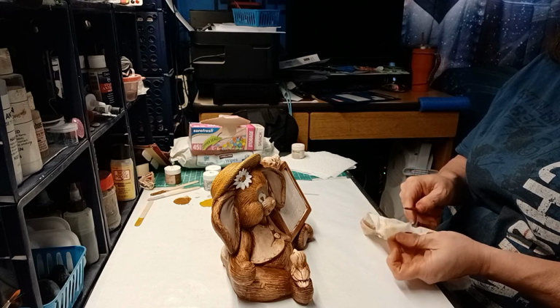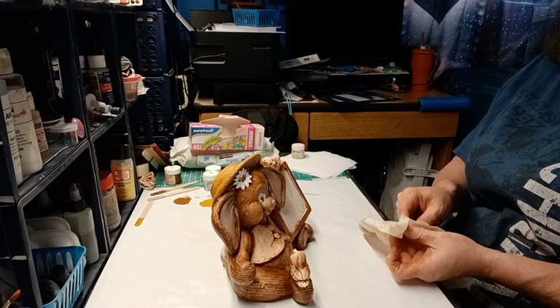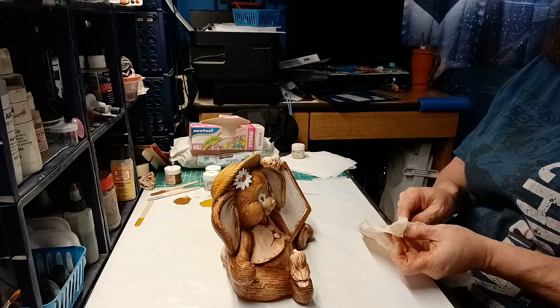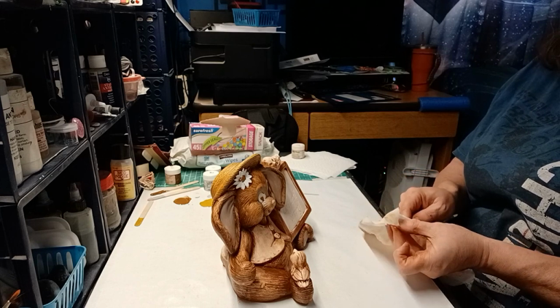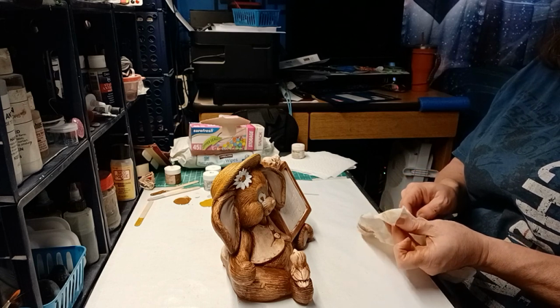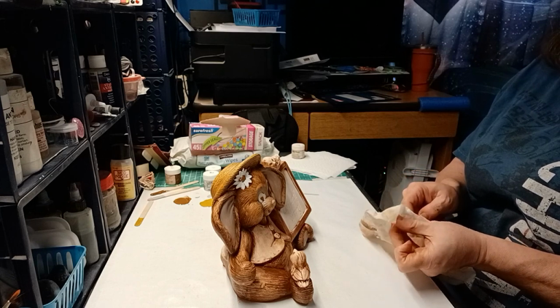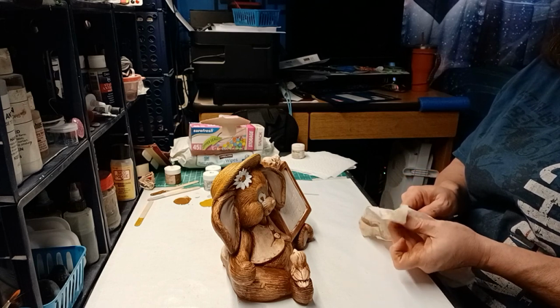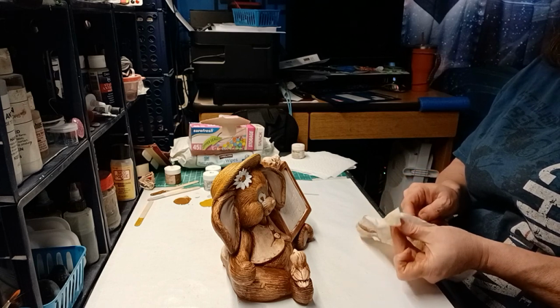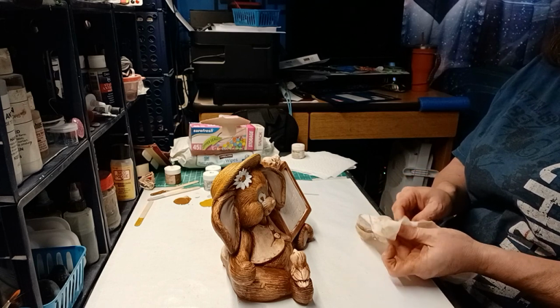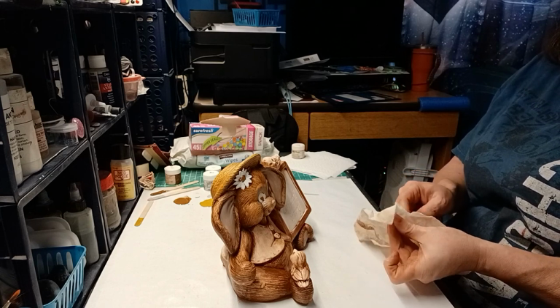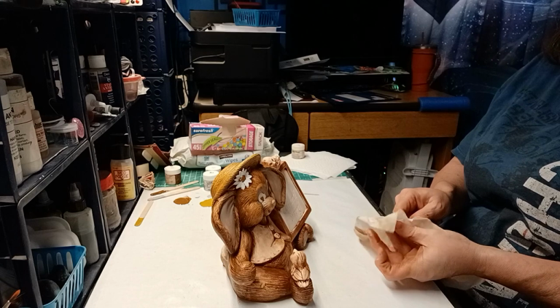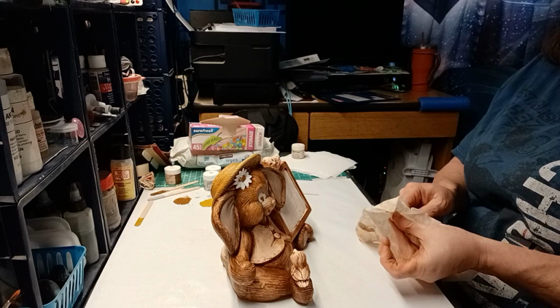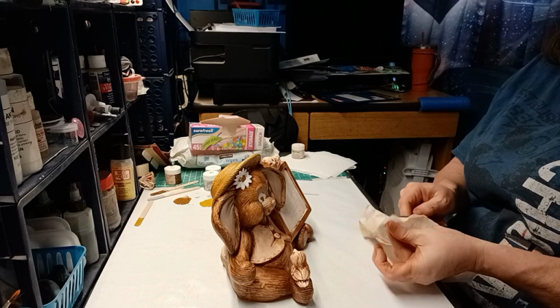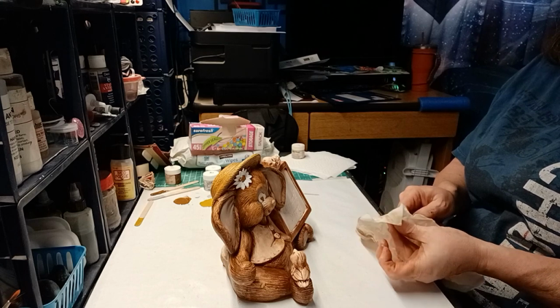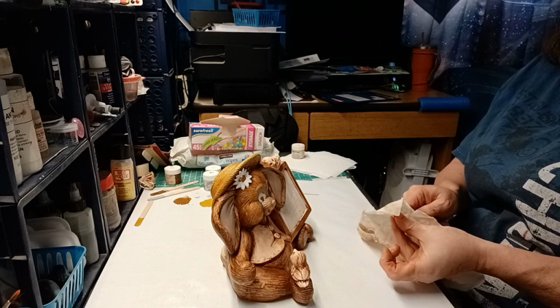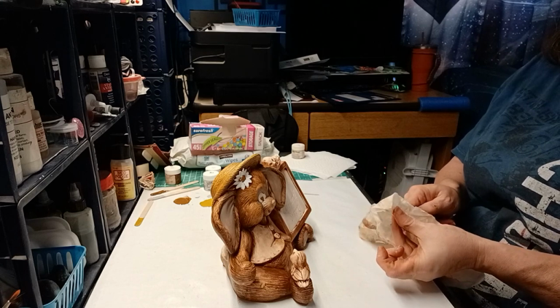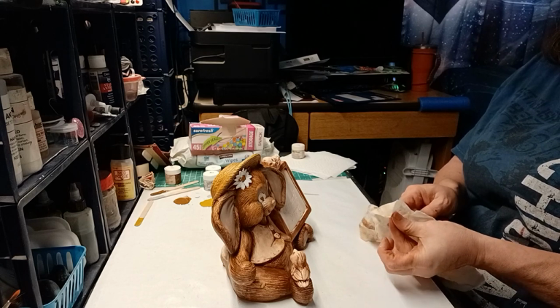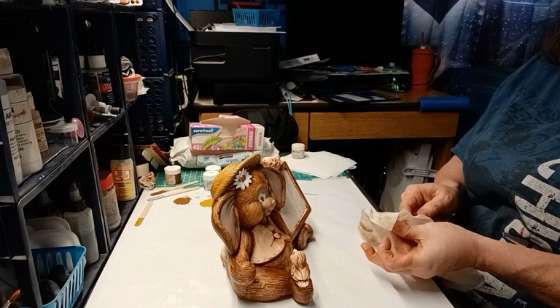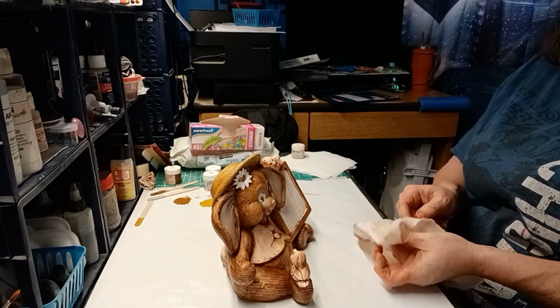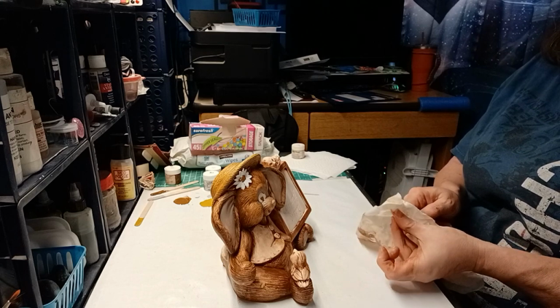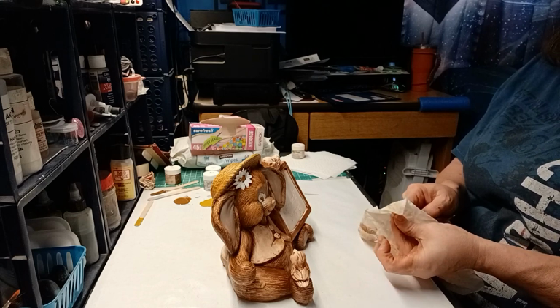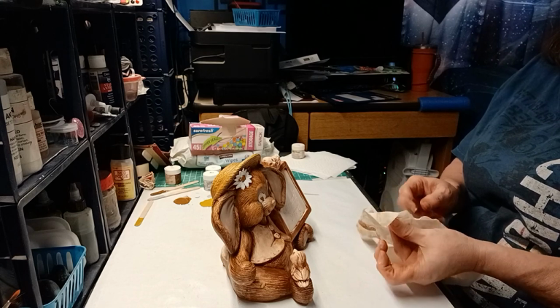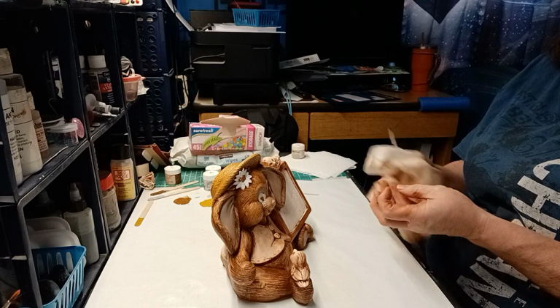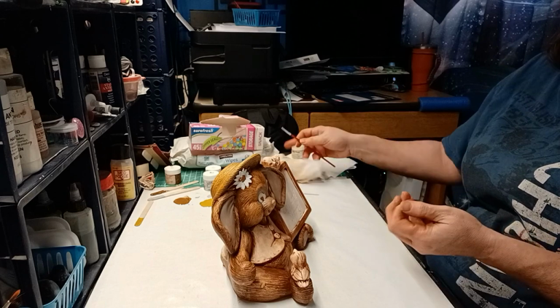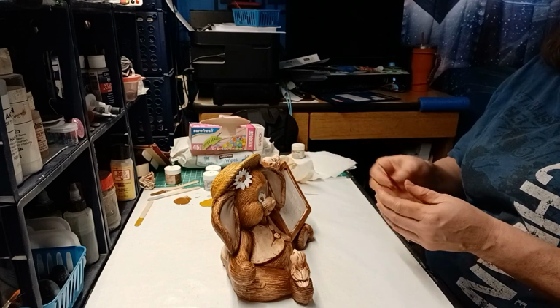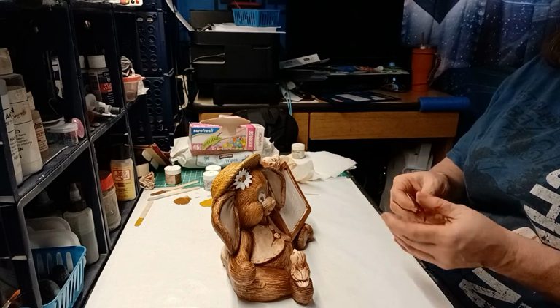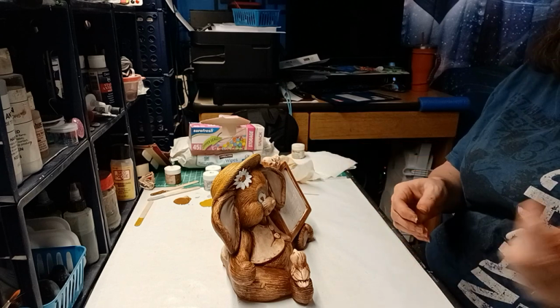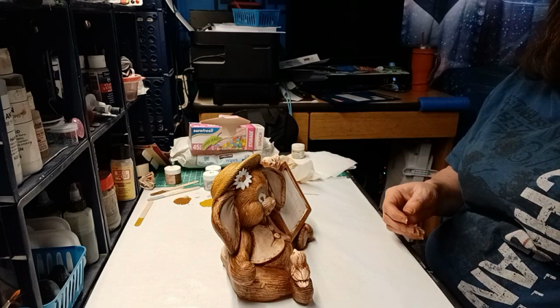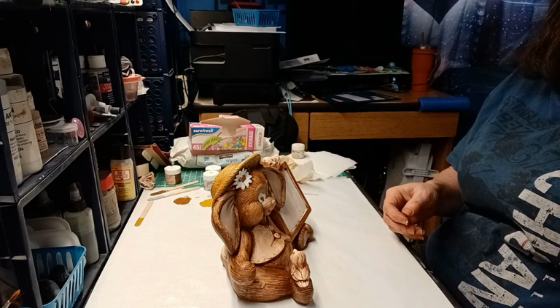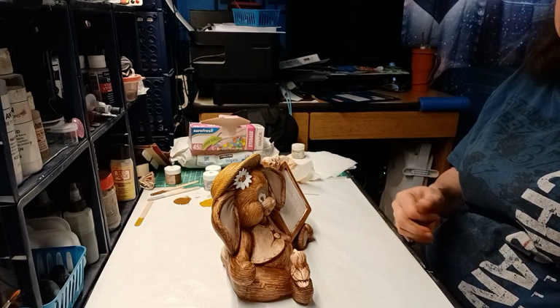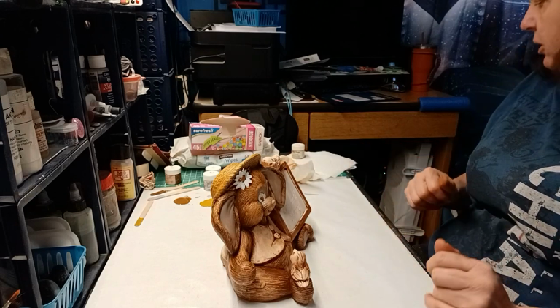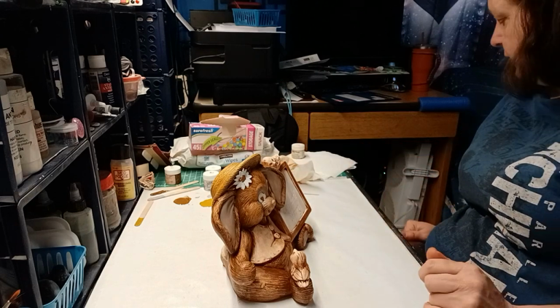That is probably all the white that's going to be on this. I'm going to quick clean the white brush using a baby wipe to wipe off the paint, and then I'll set it aside and wash it later.